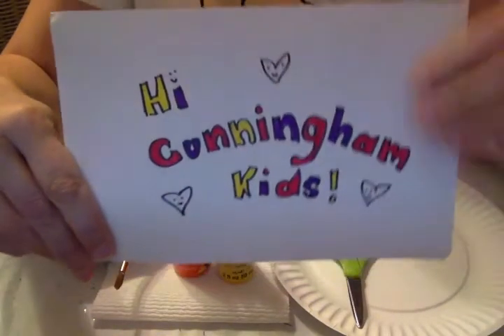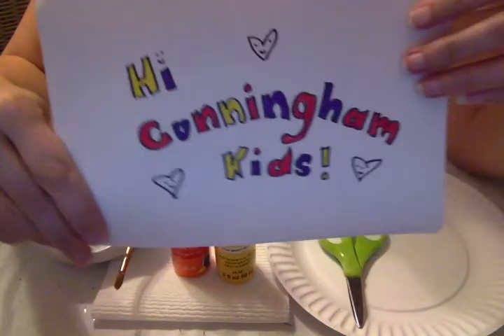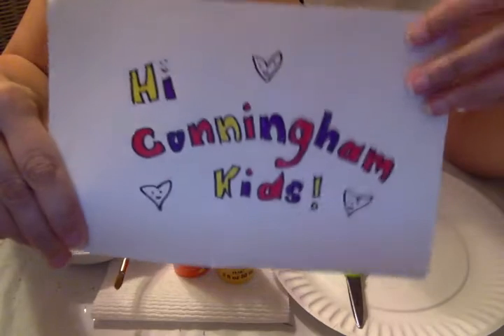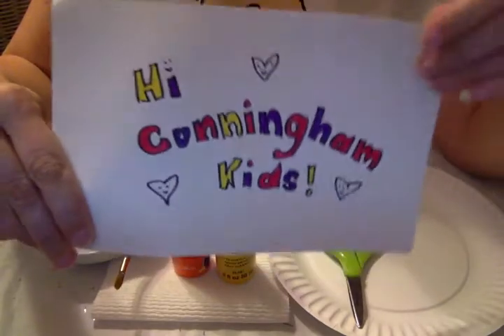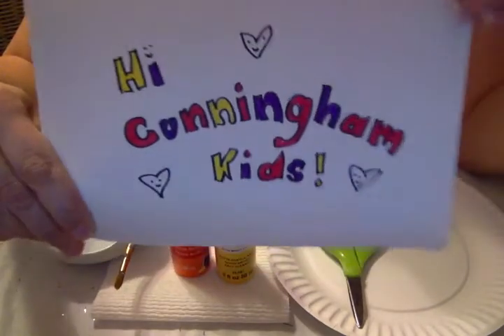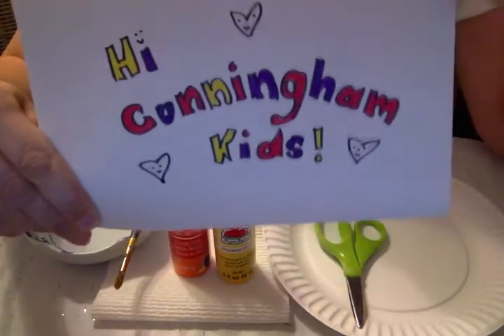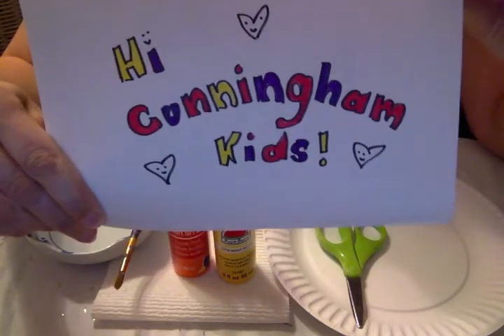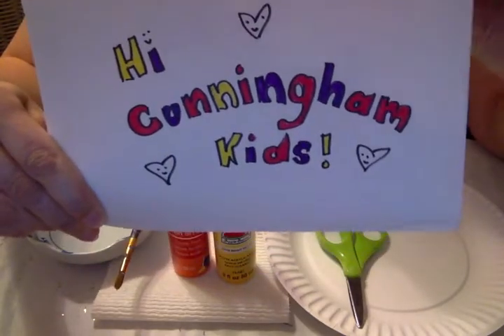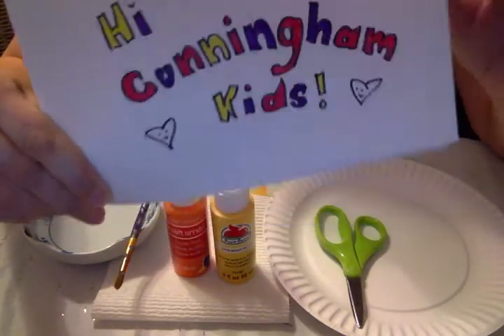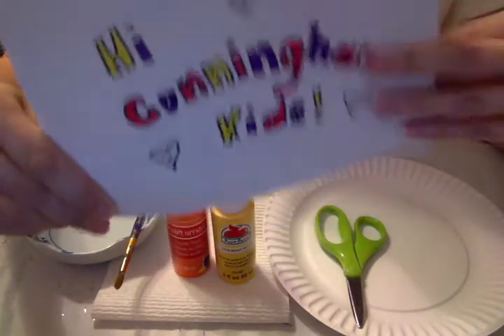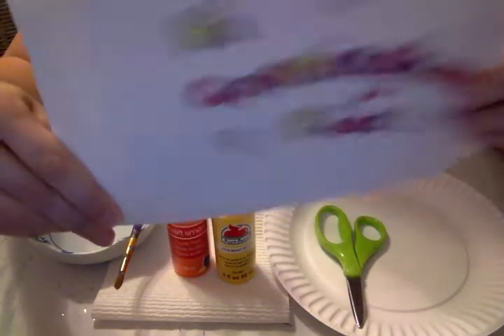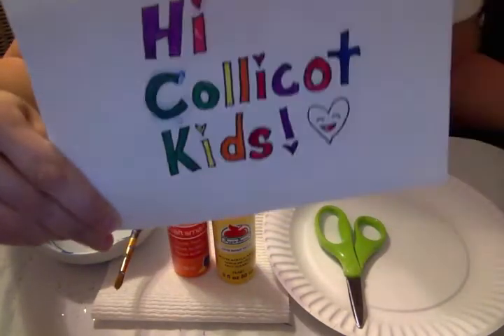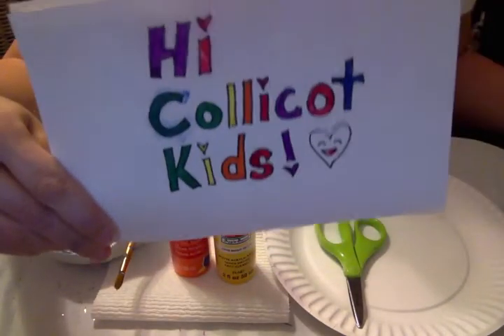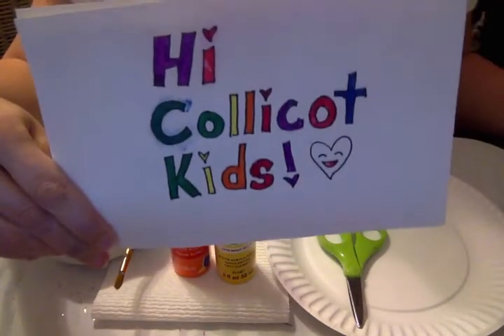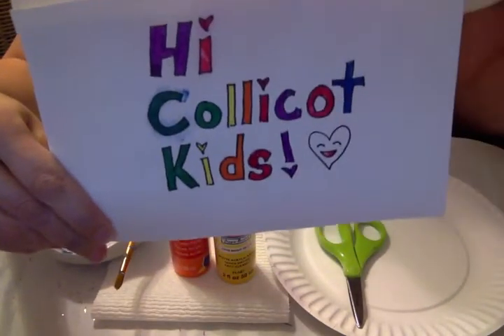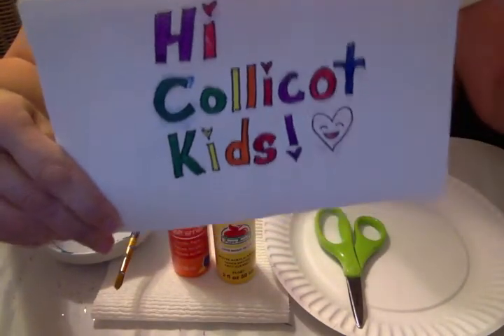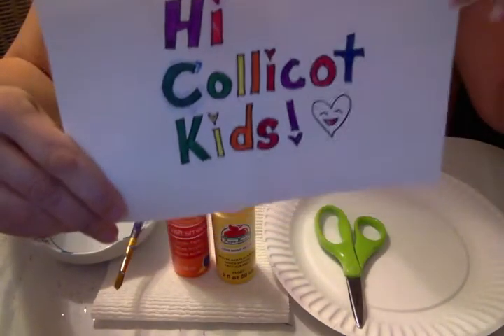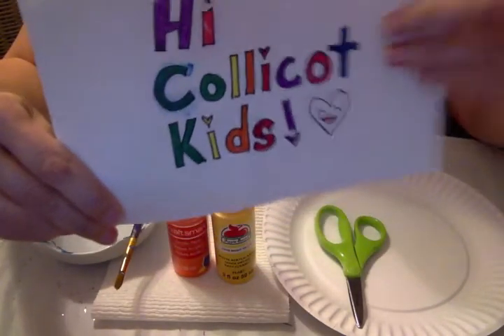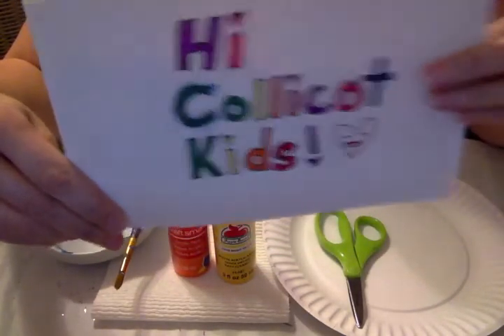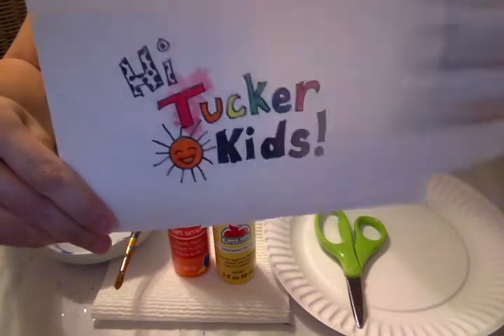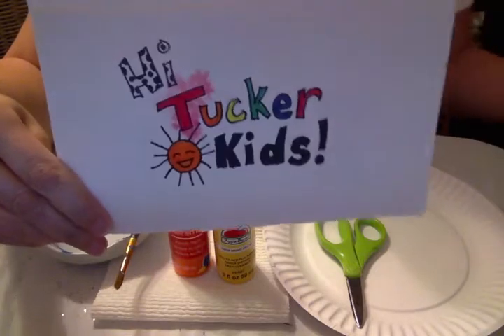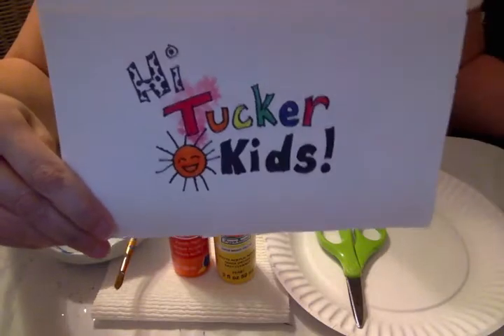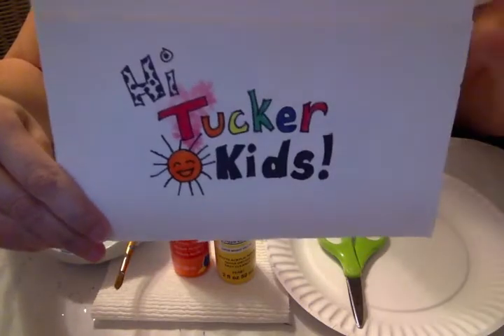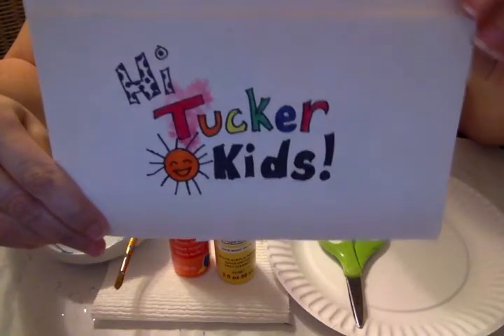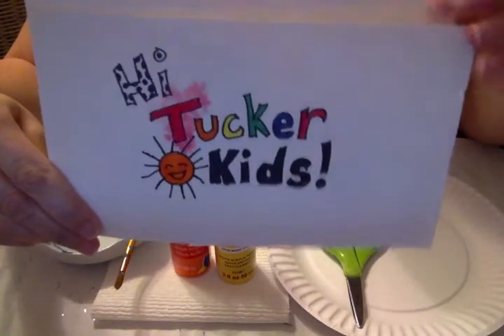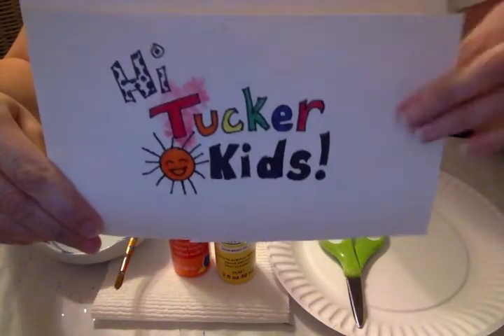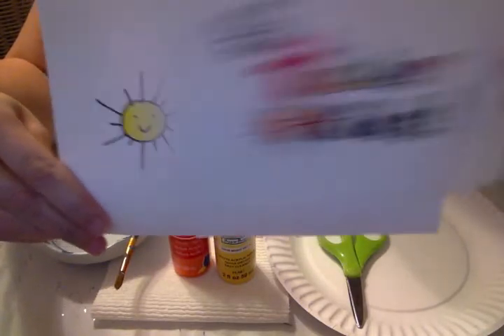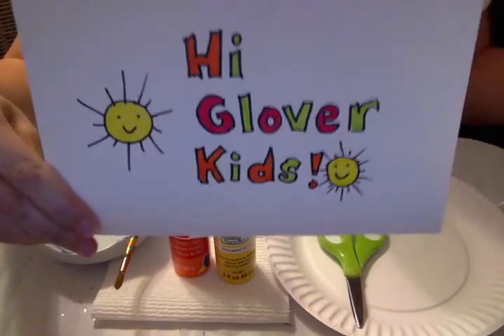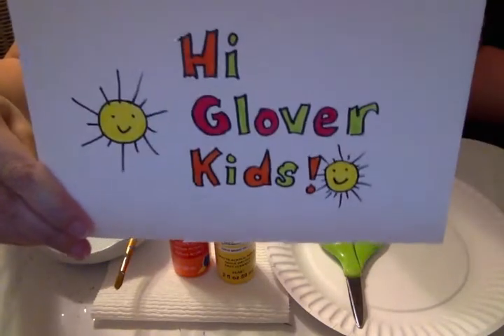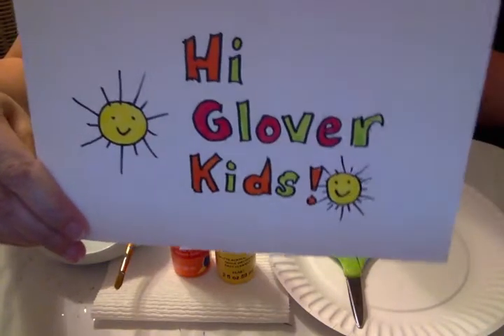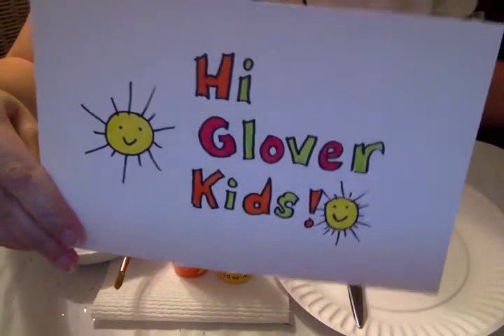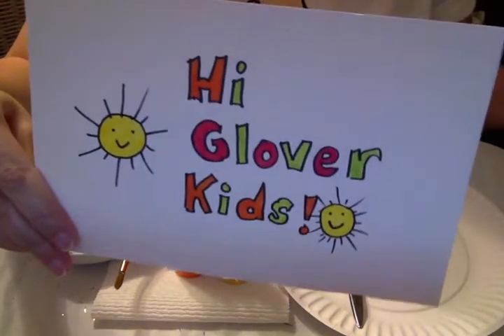Hi Cunningham kids. Hi Colliecott kids. Hi Tucker kids. And hi Glover kids.